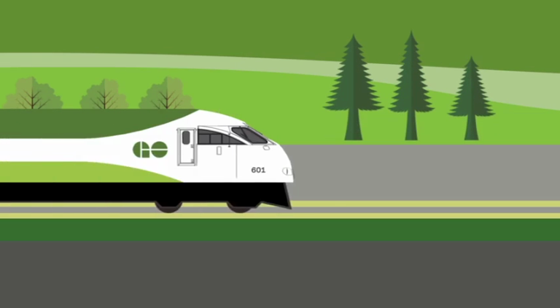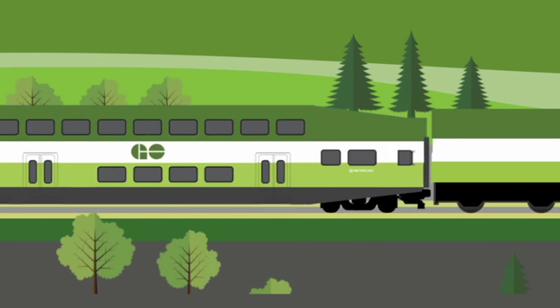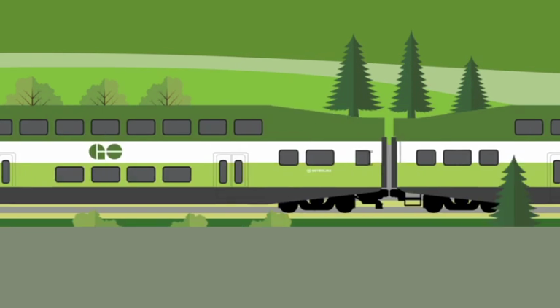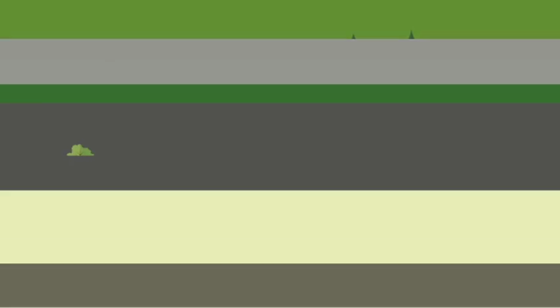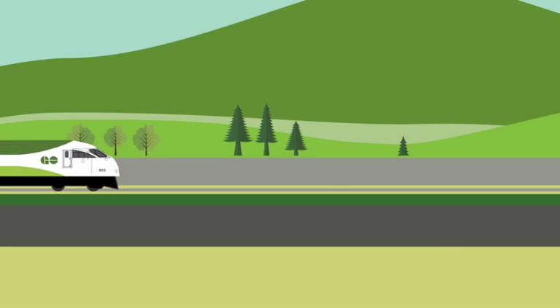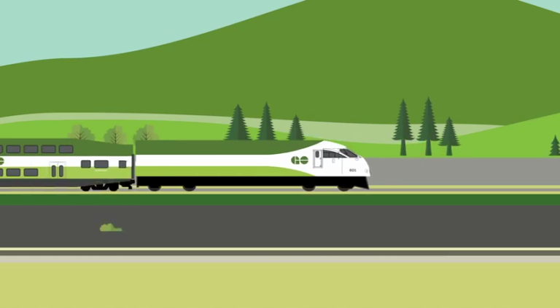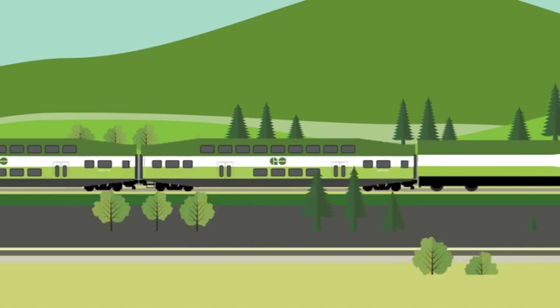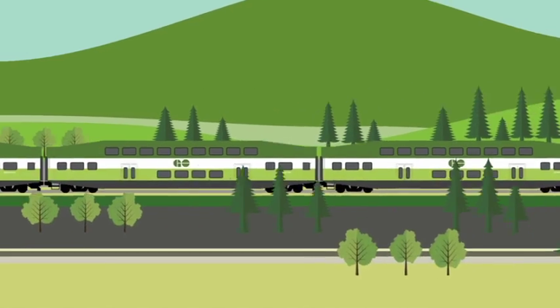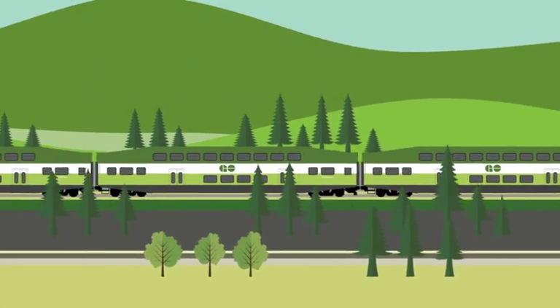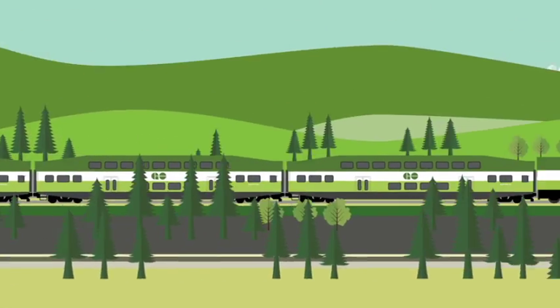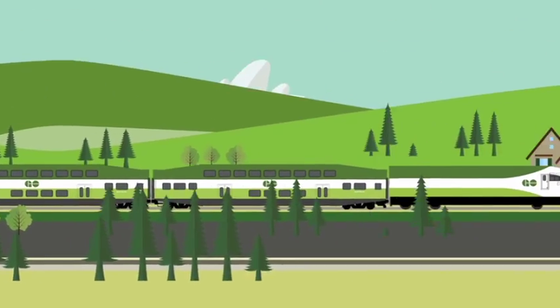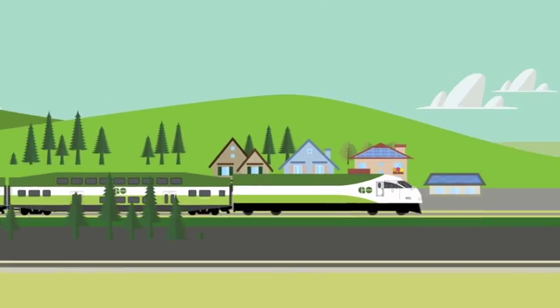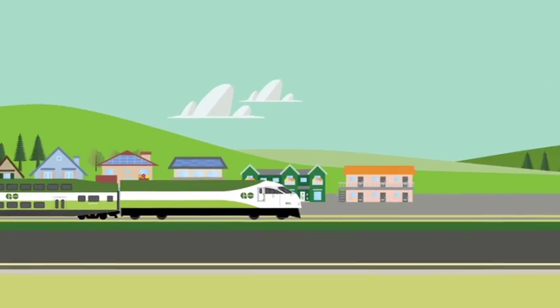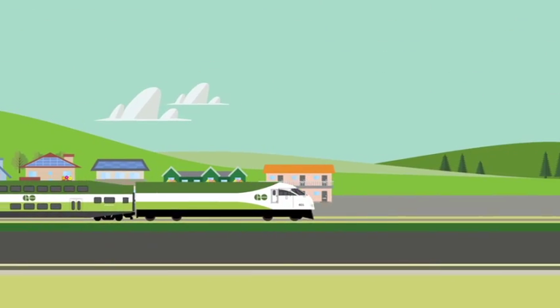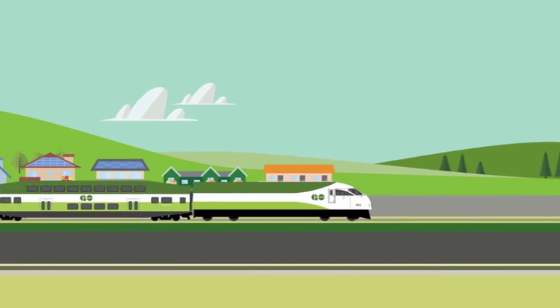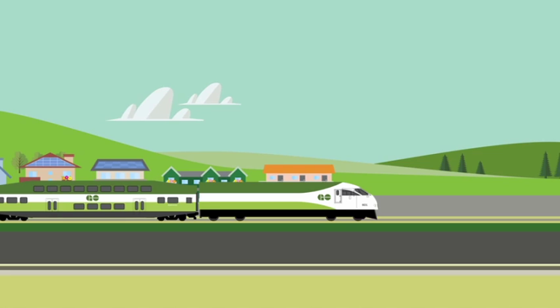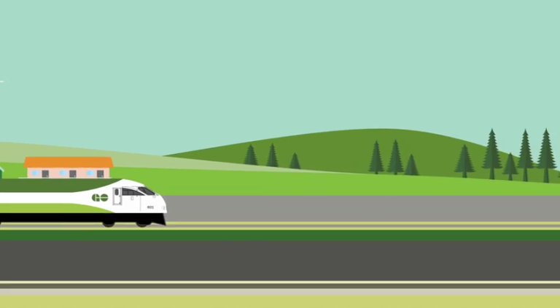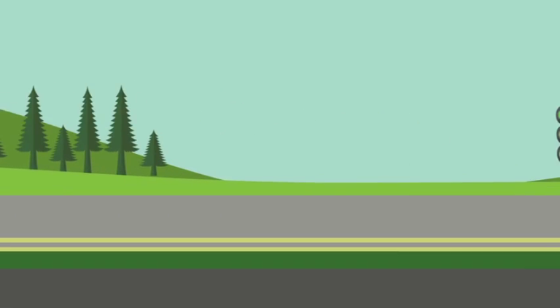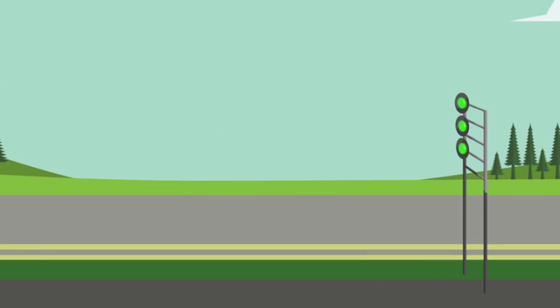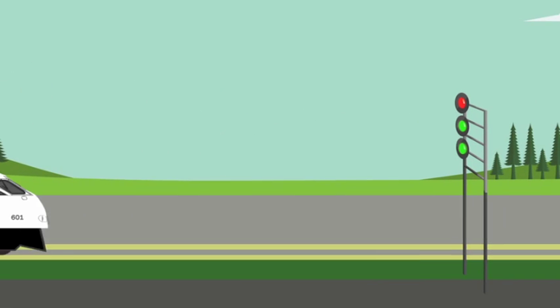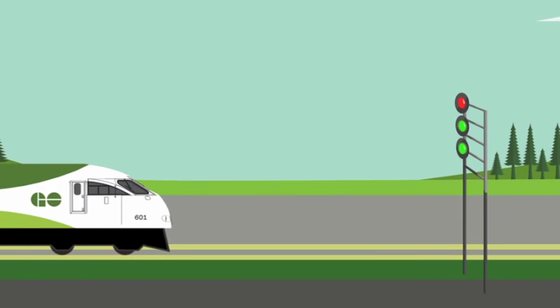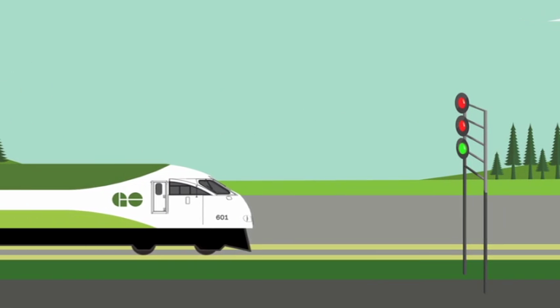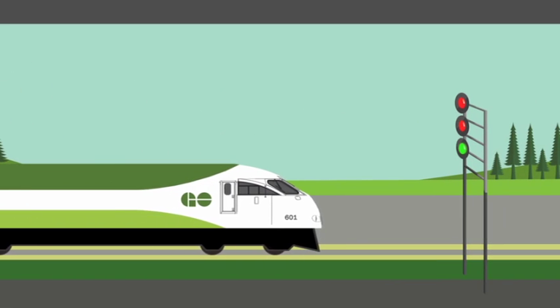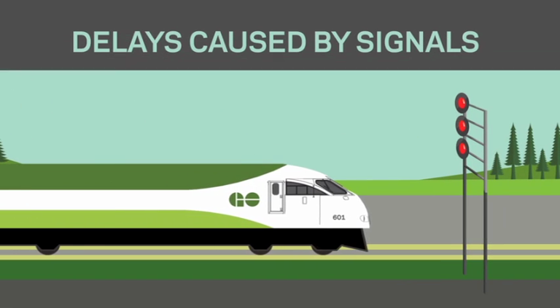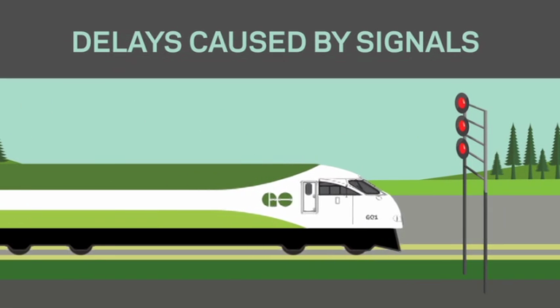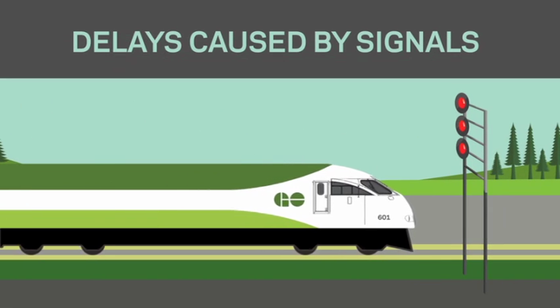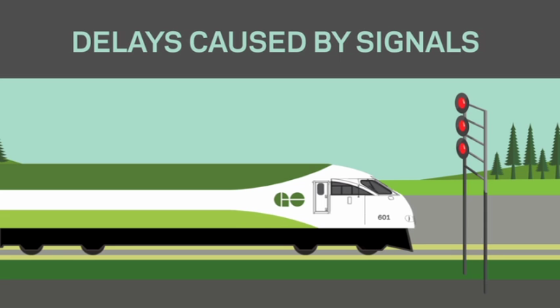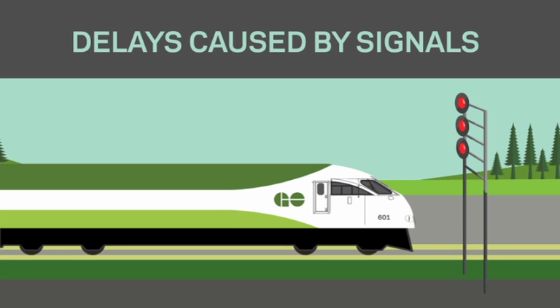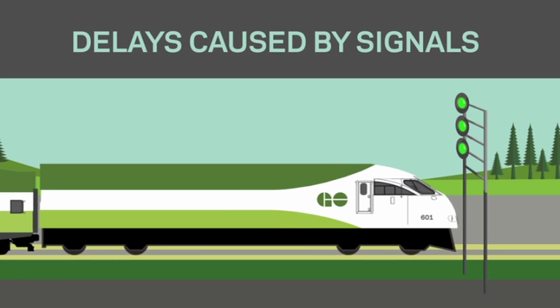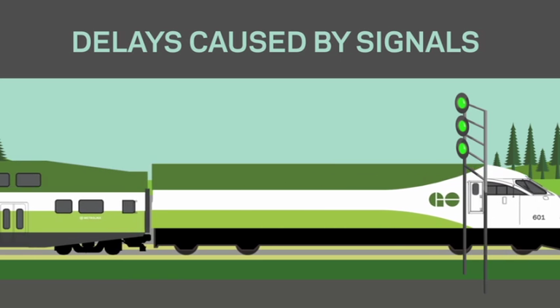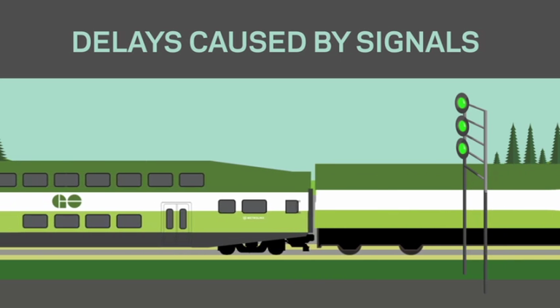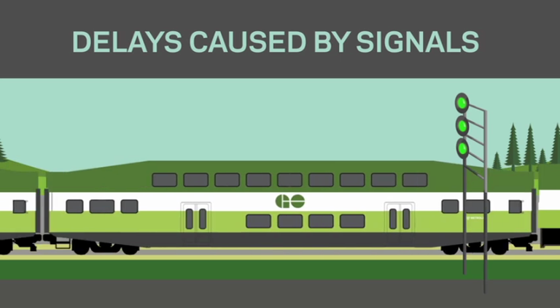At GO, our goal is to get you where you need to be on time. But sometimes delays happen — delays caused by signals. But what does that mean?